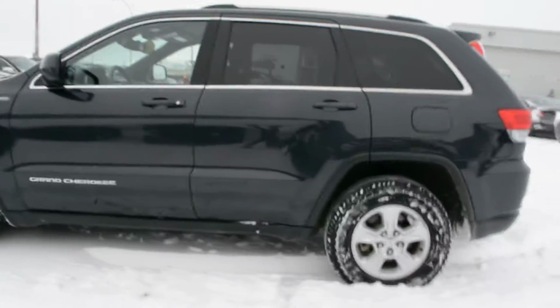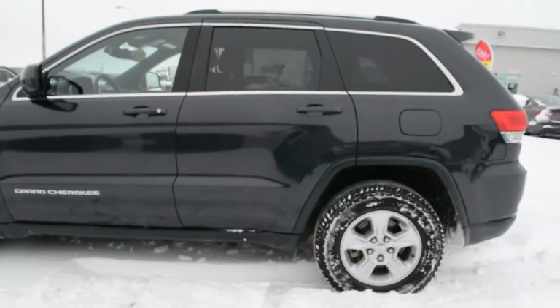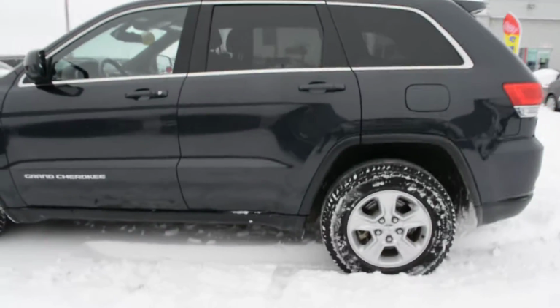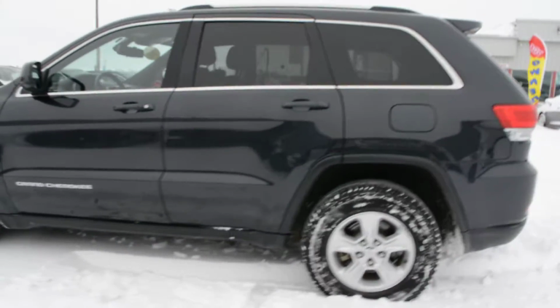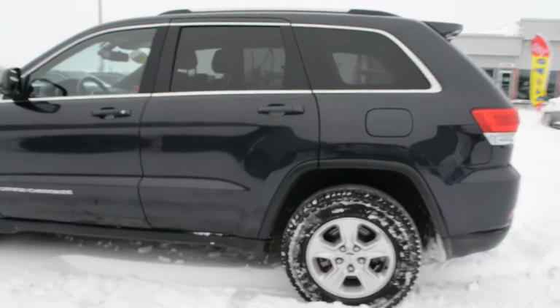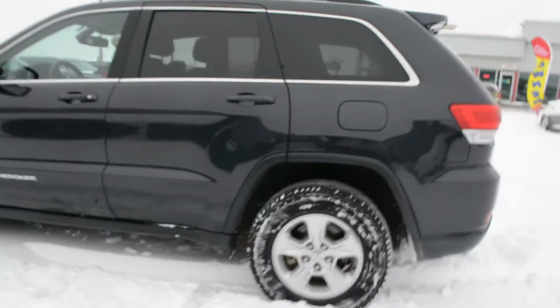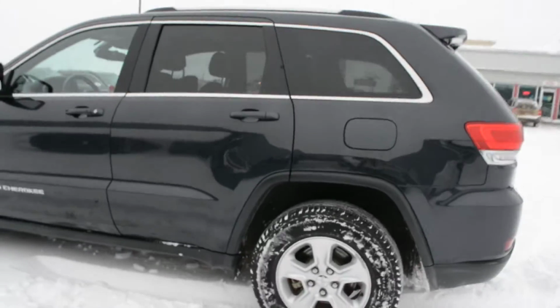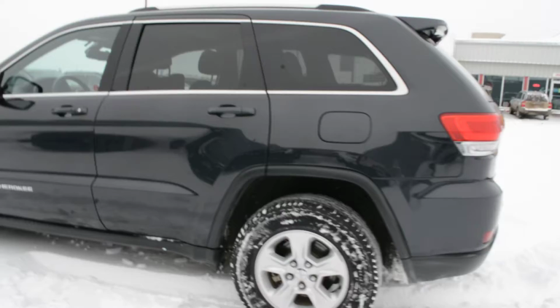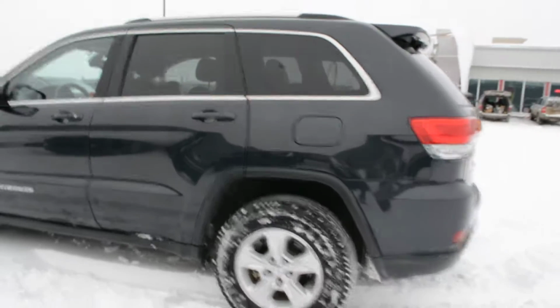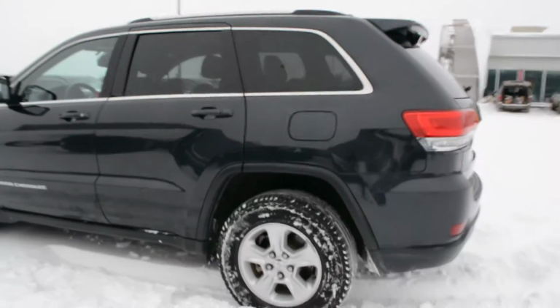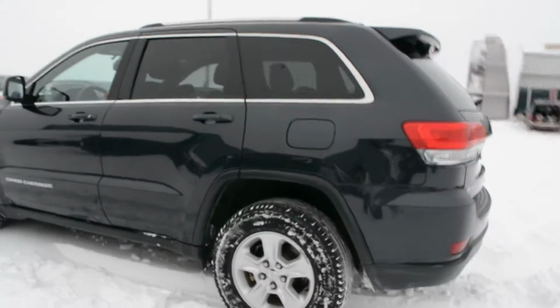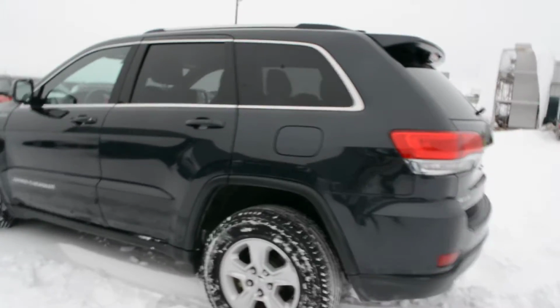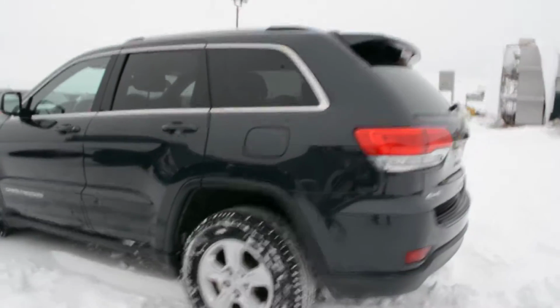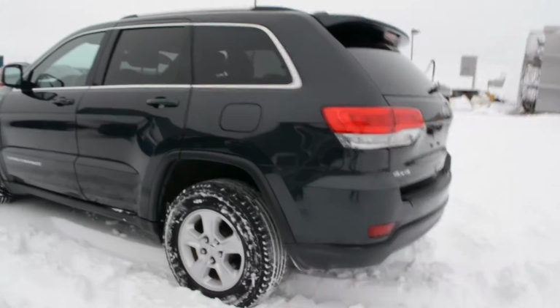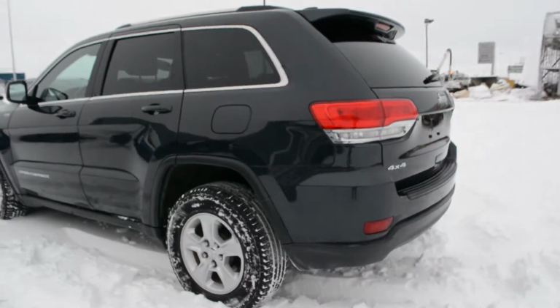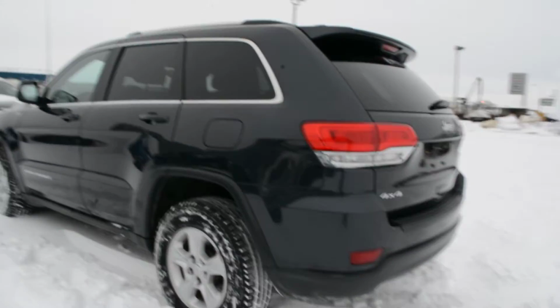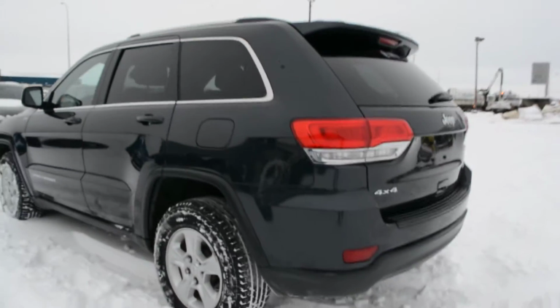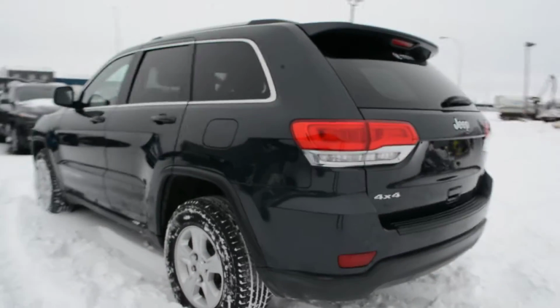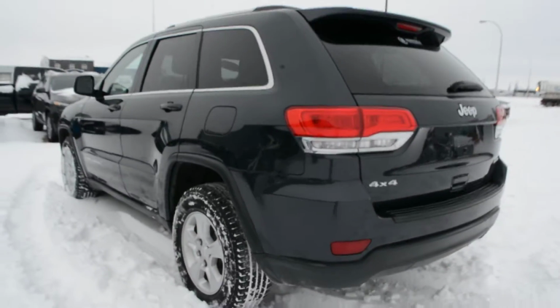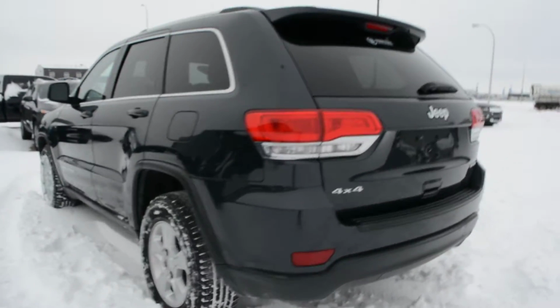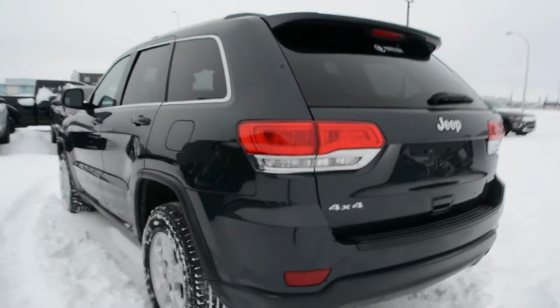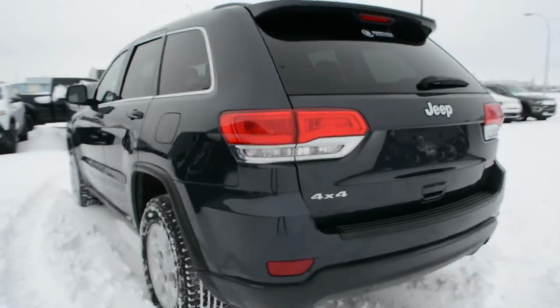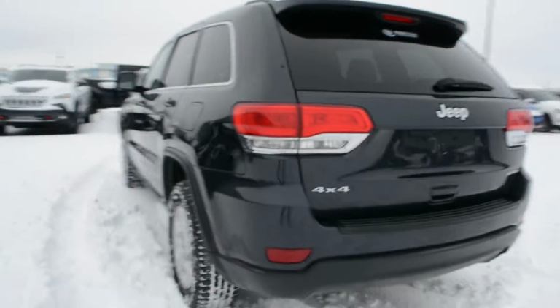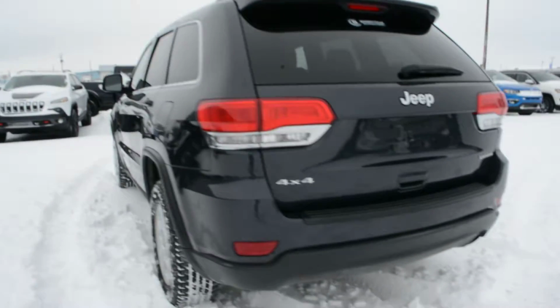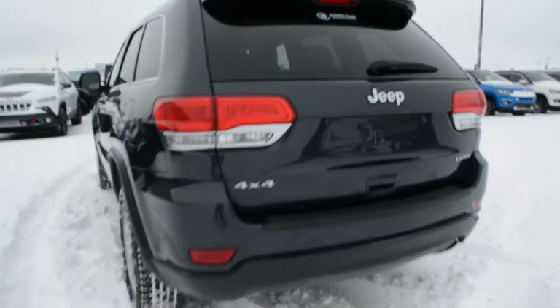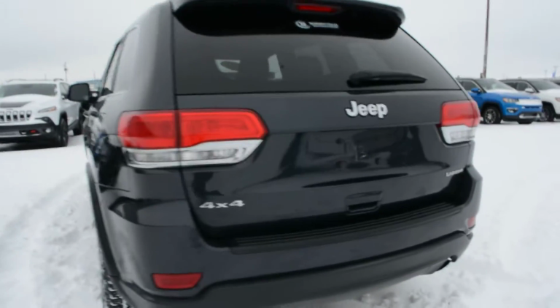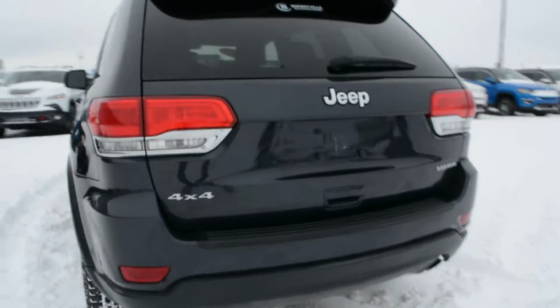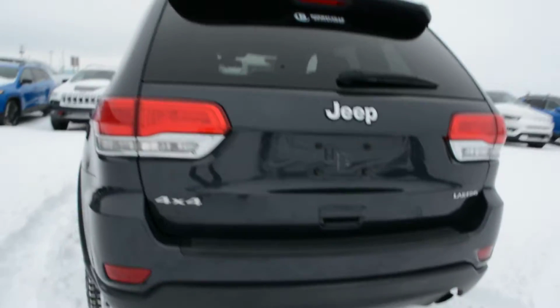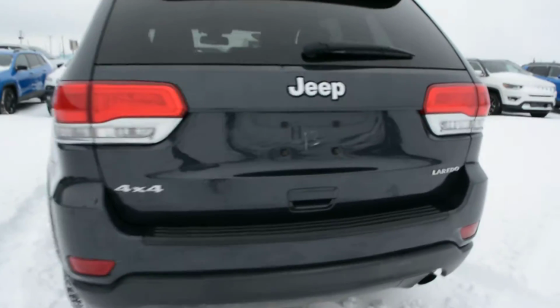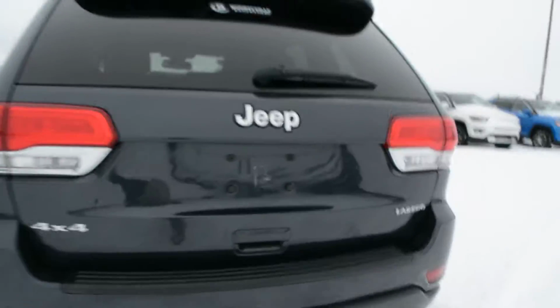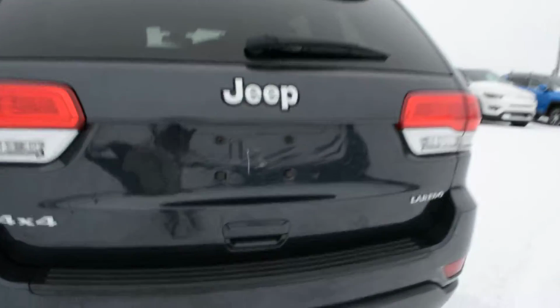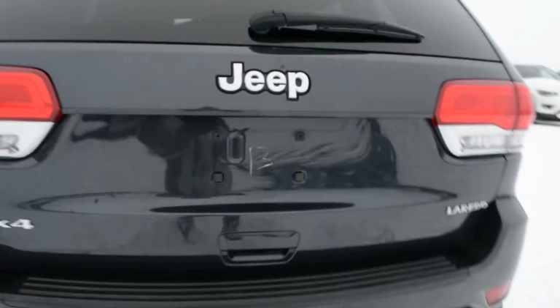Now overall this Grand Cherokee is in fairly good condition inside and out. It's got a few minor little kind of everyday wear and tear marks here and there, but nothing that takes away from the vehicle. And it still offers a very dependable, great everyday ride.